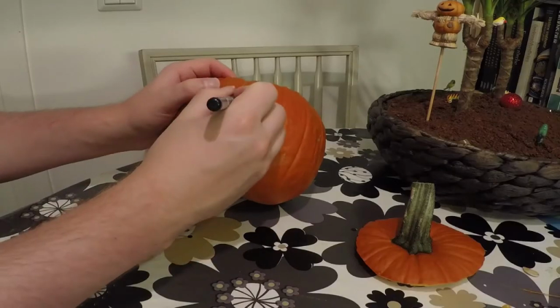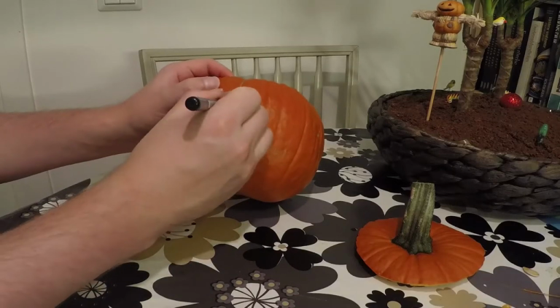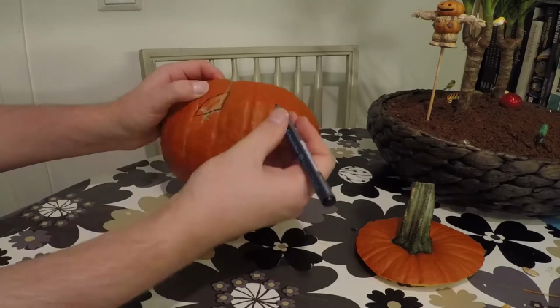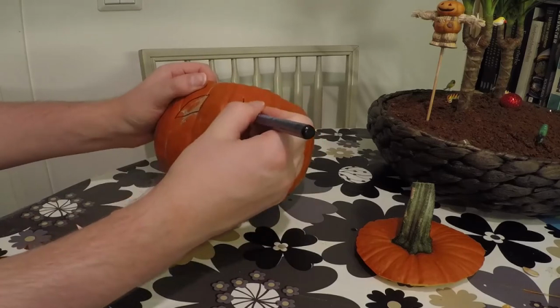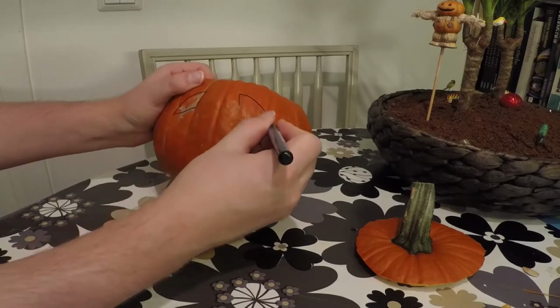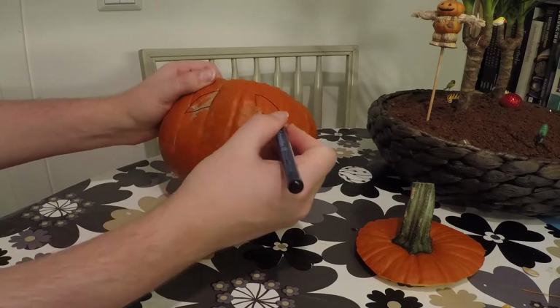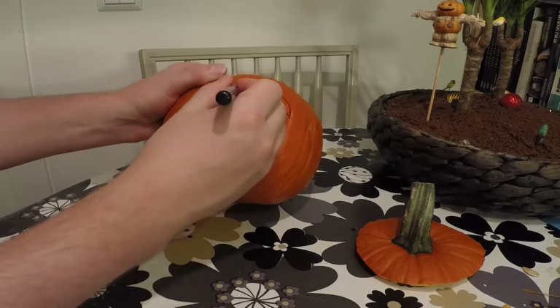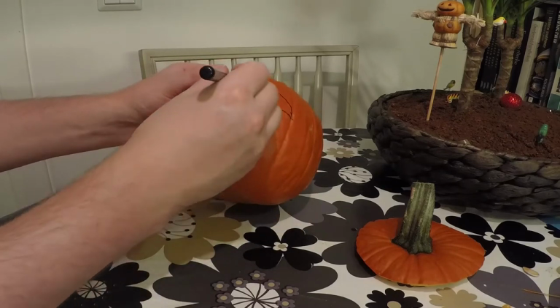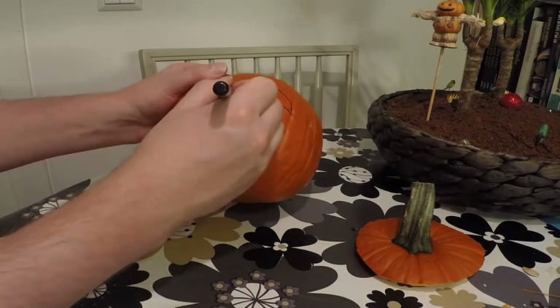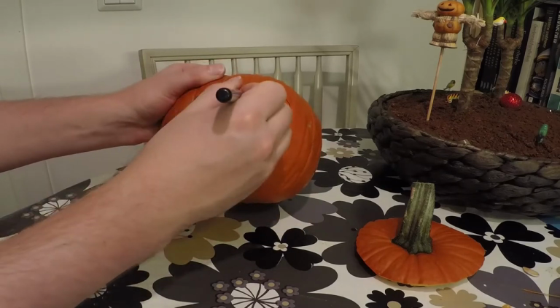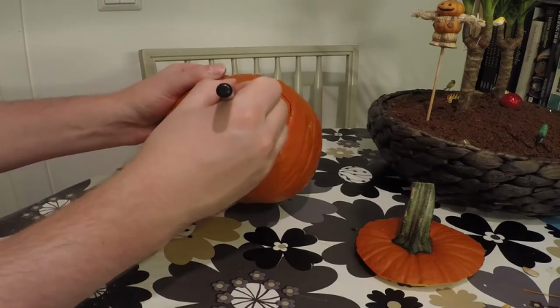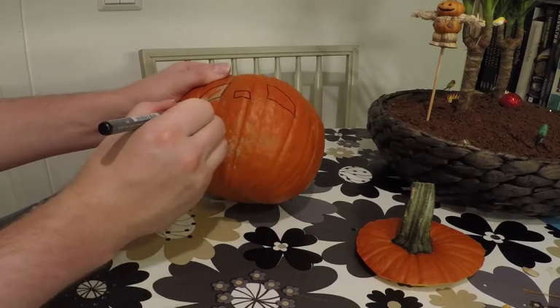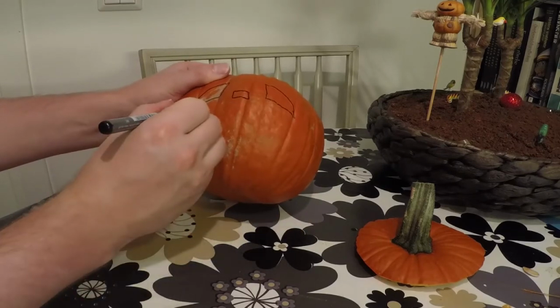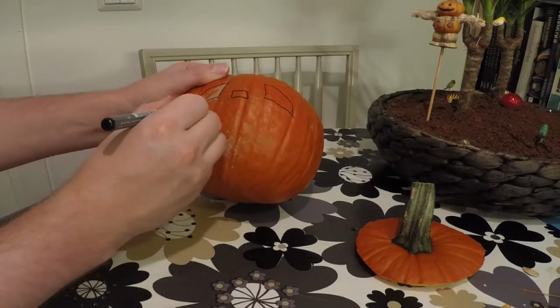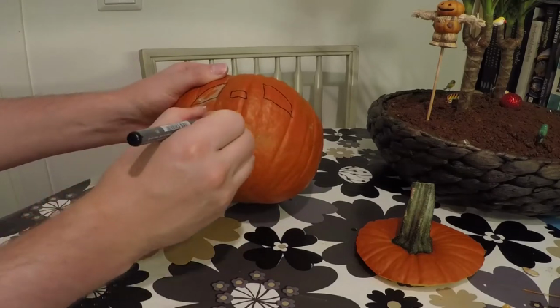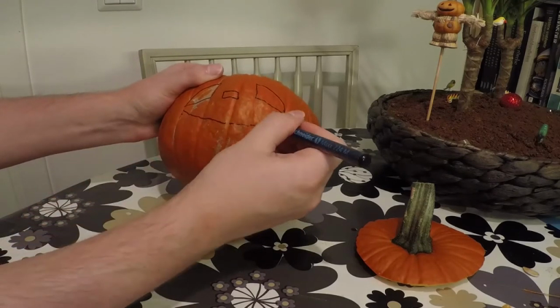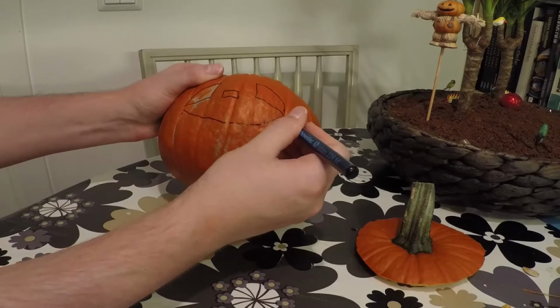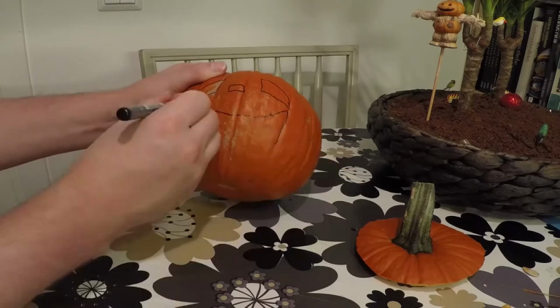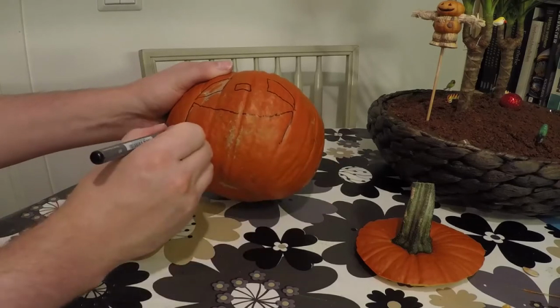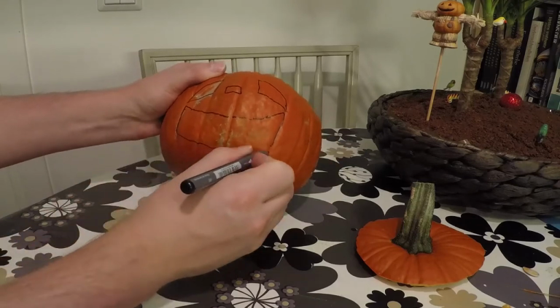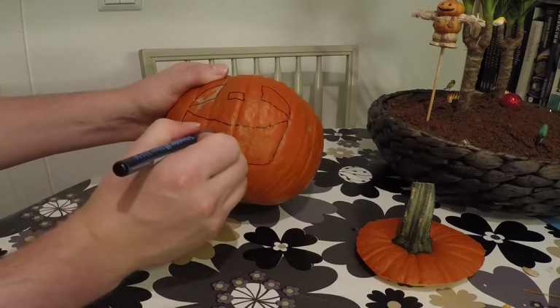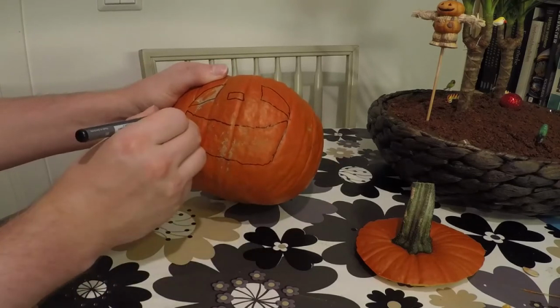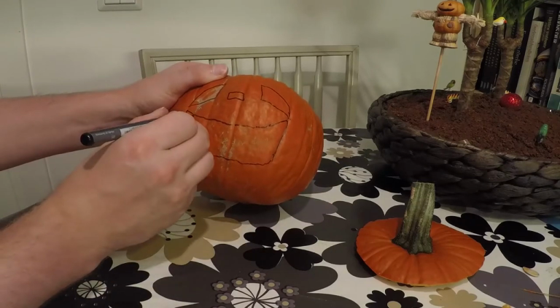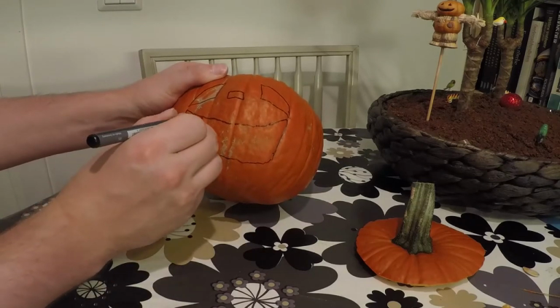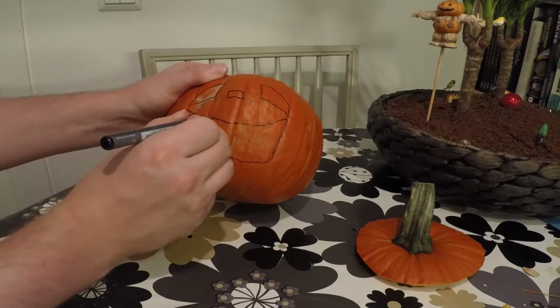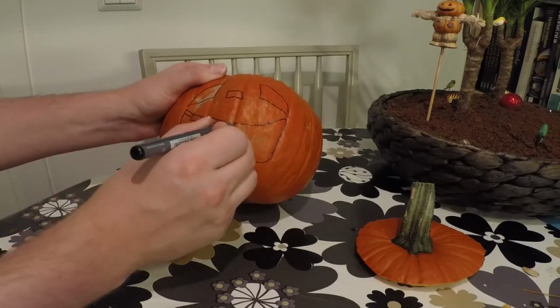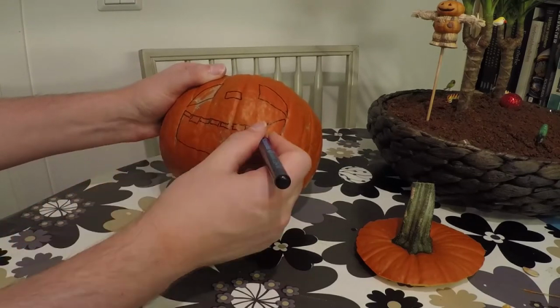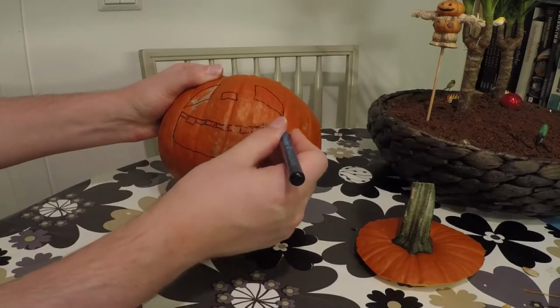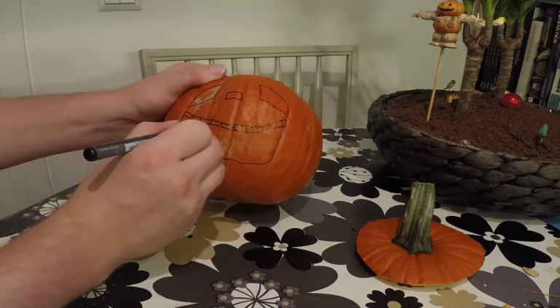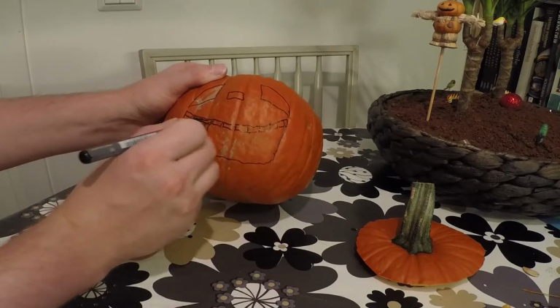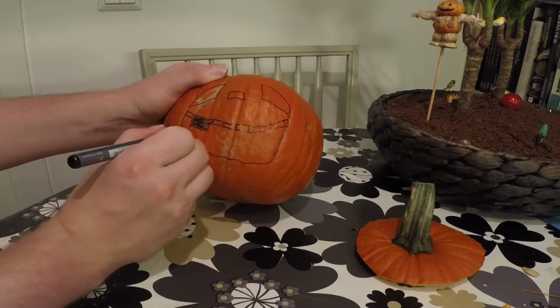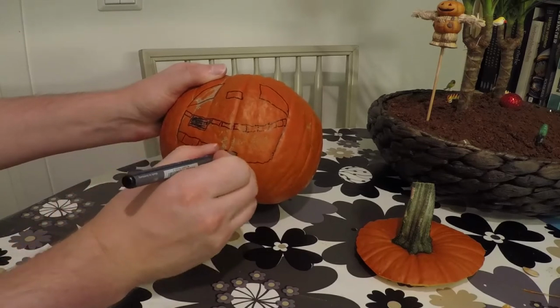Now it's time to draw a face. Let loose your creative side and make something funny, but don't draw smaller than you will be able to cut with the knife you have.